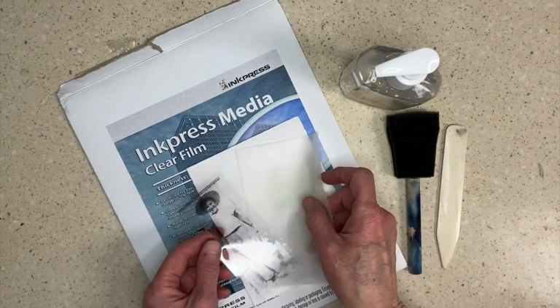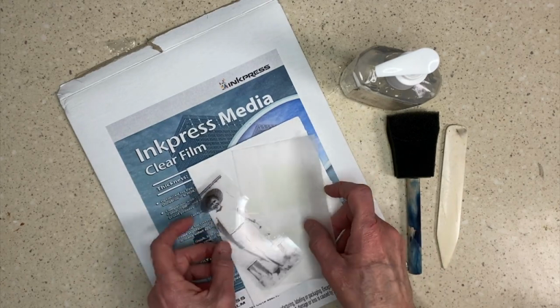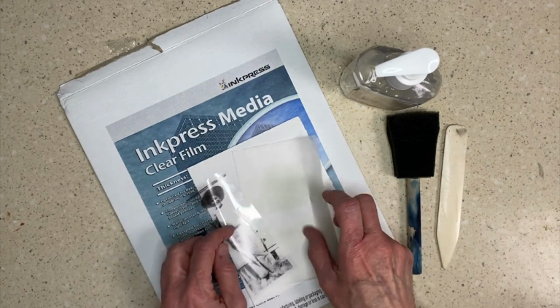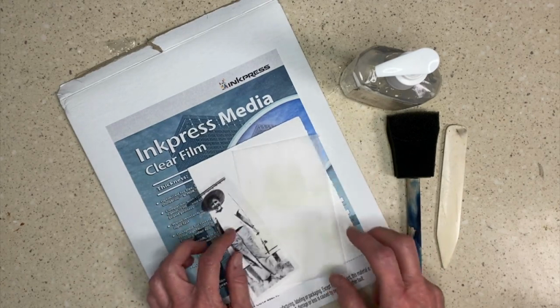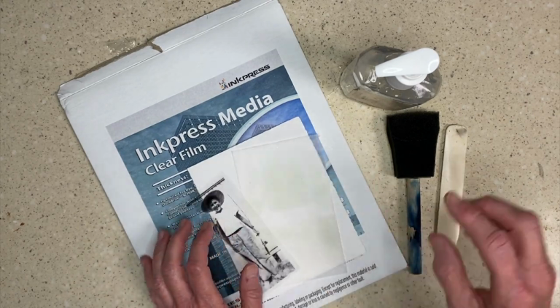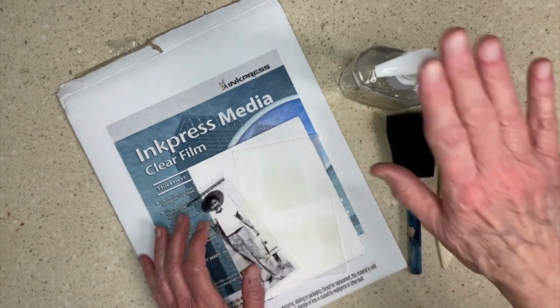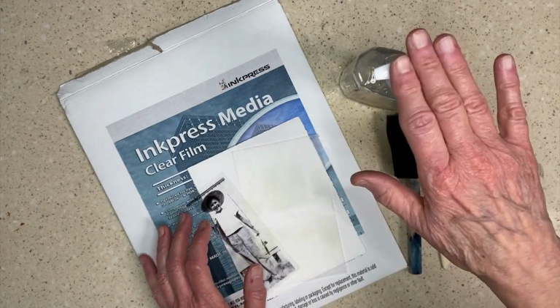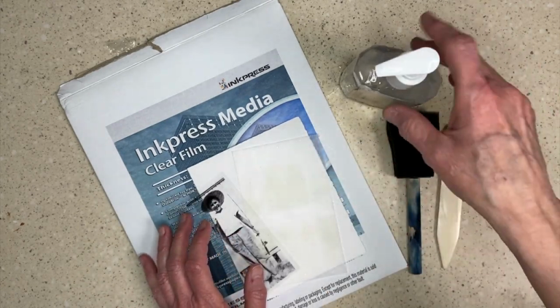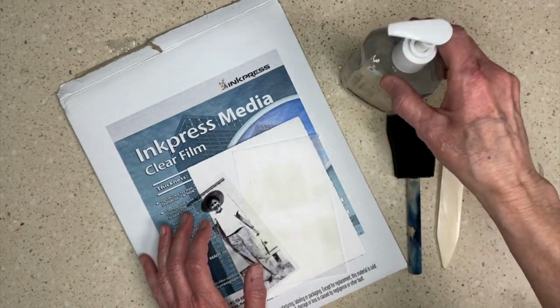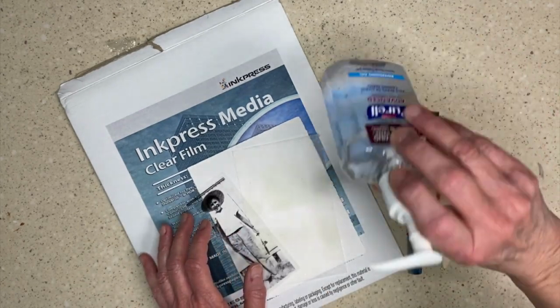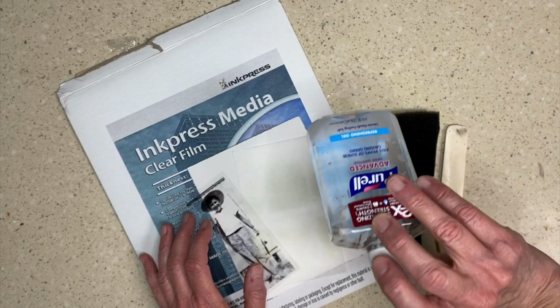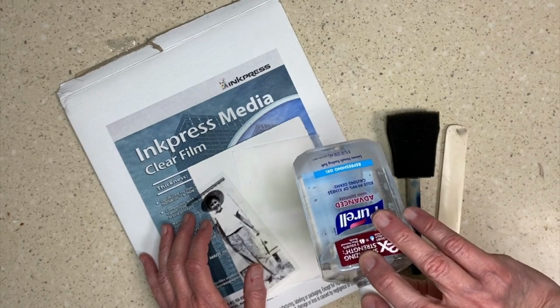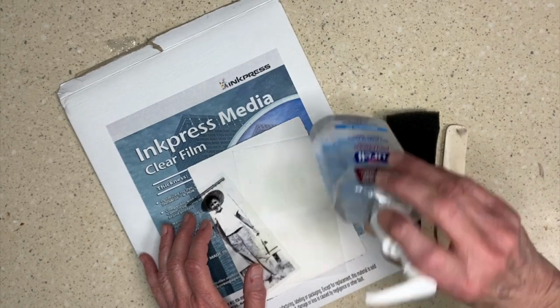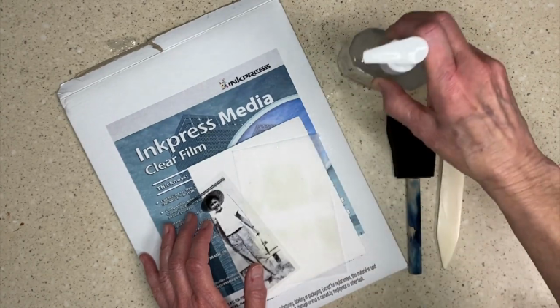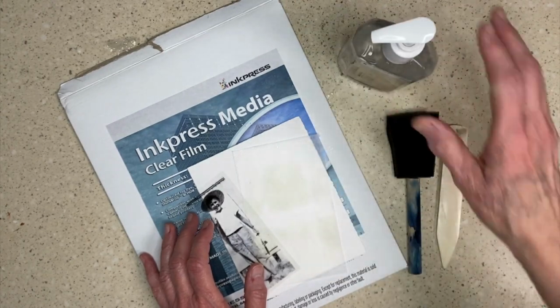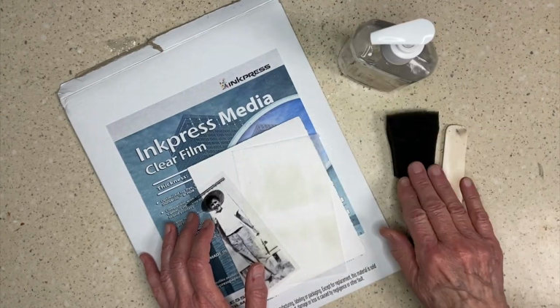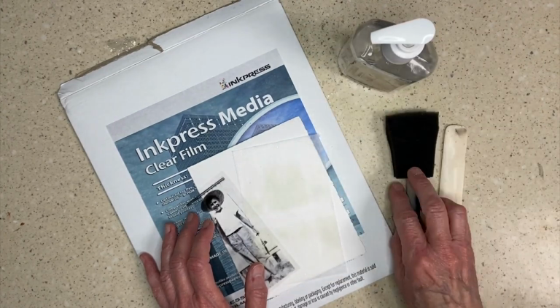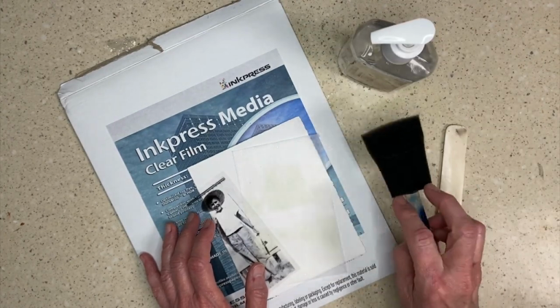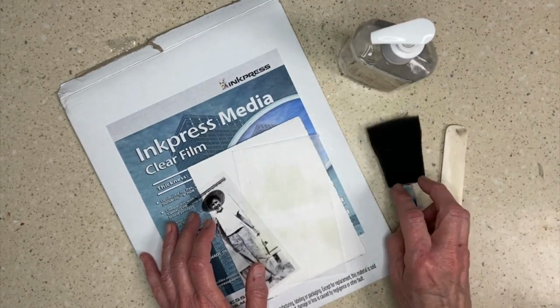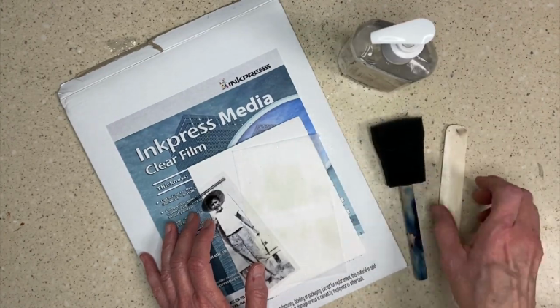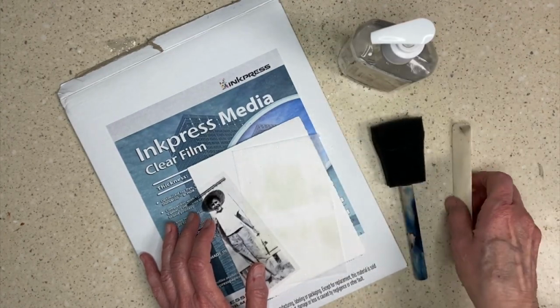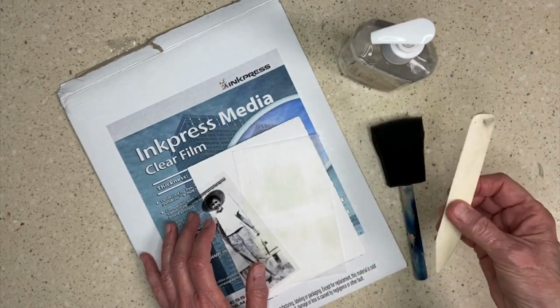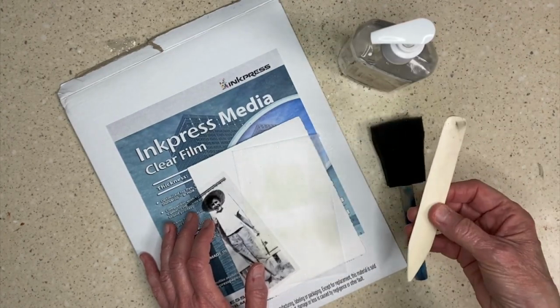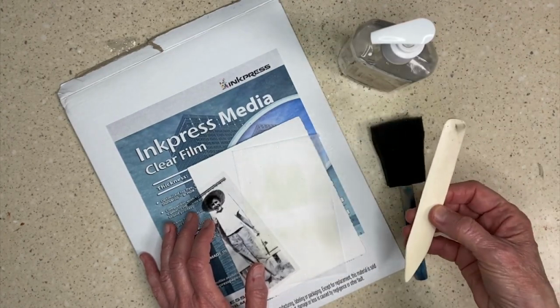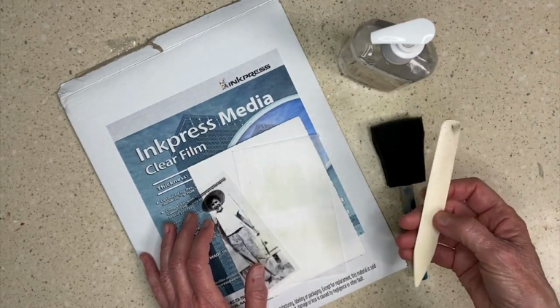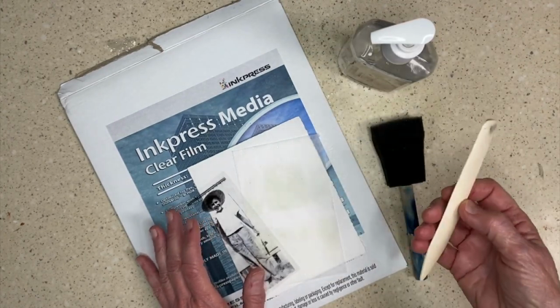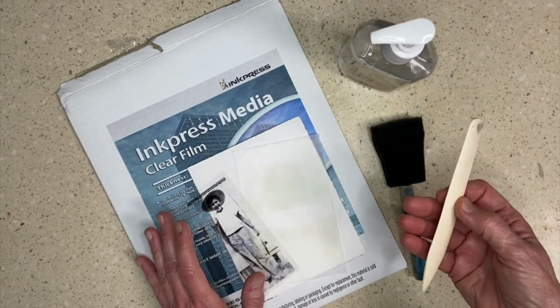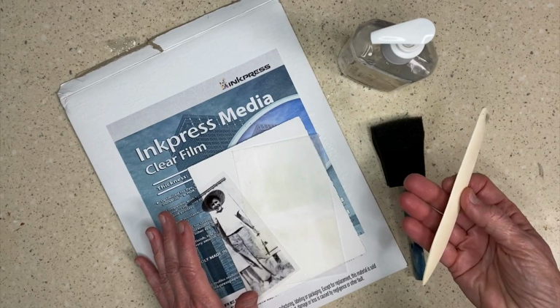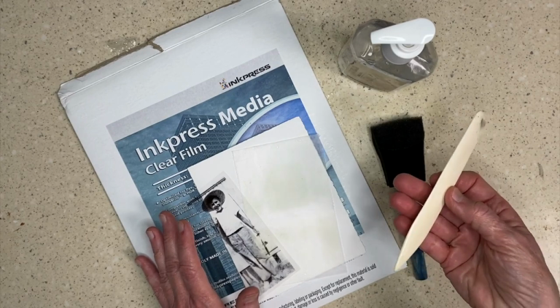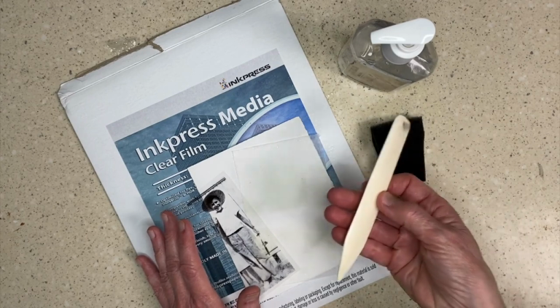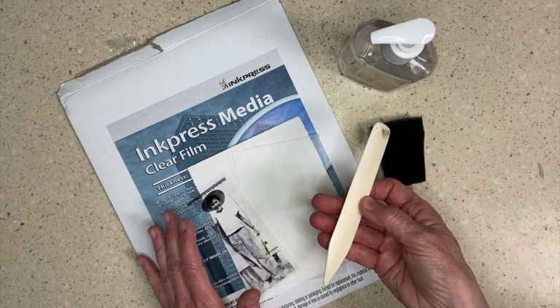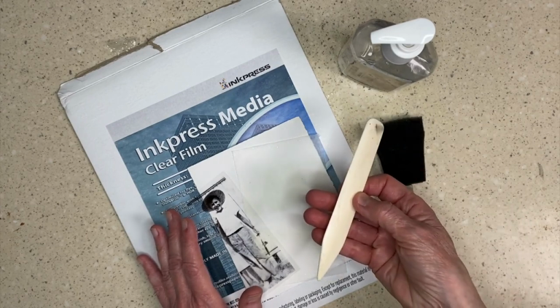So here are my supplies. I have hand sanitizer, a foam brush, a bone folder — or the back of a spoon would work just fine.